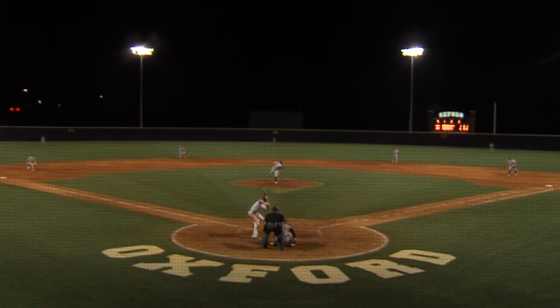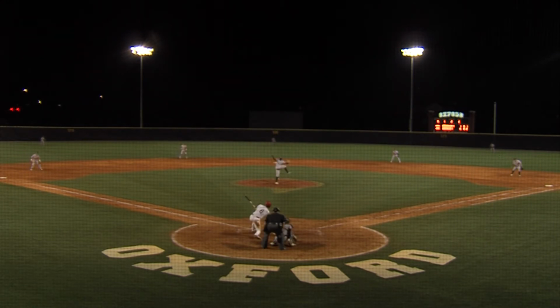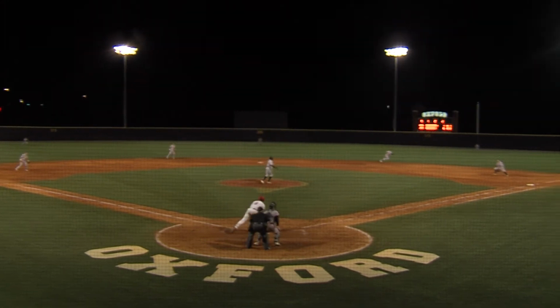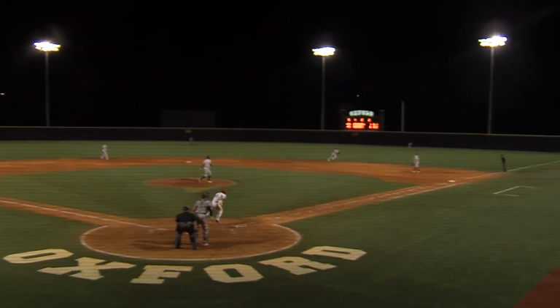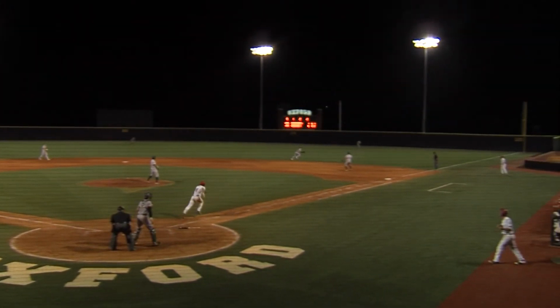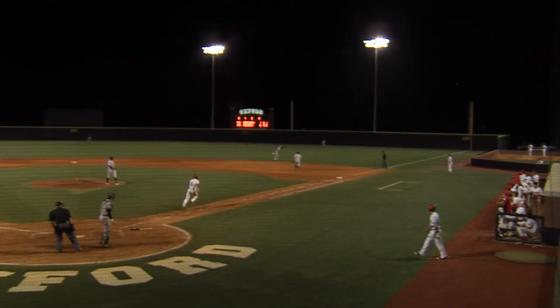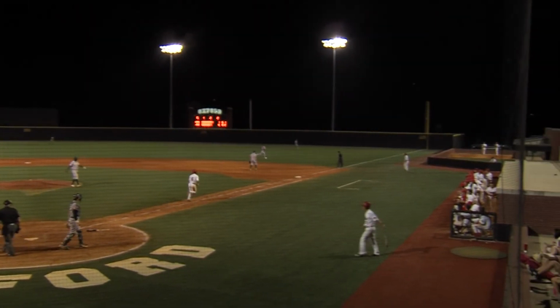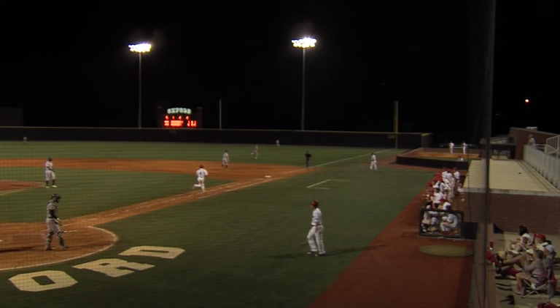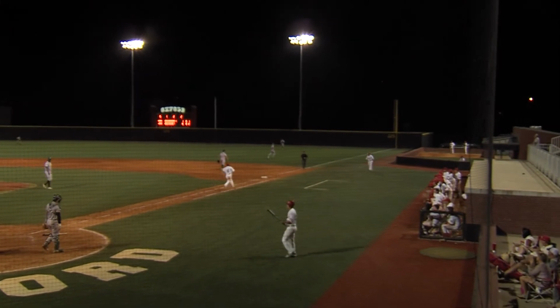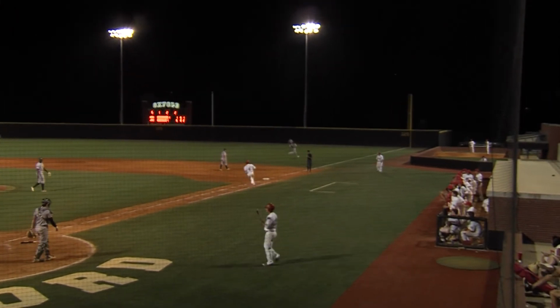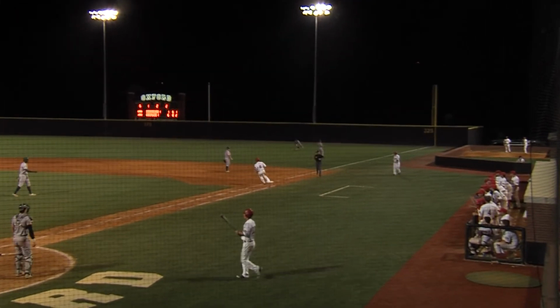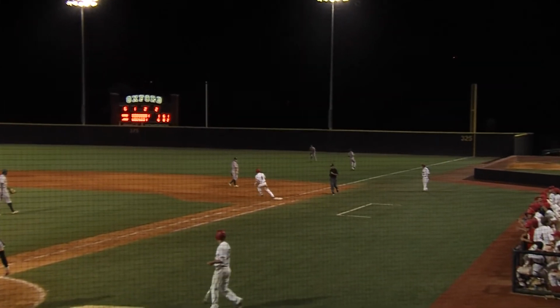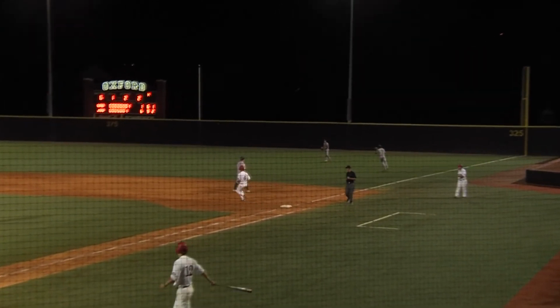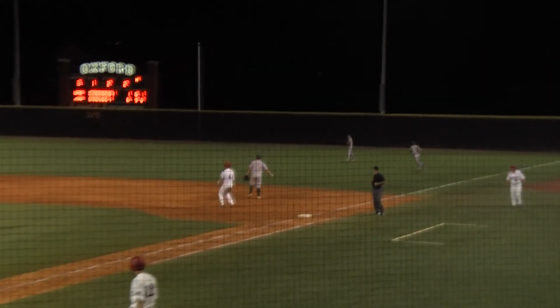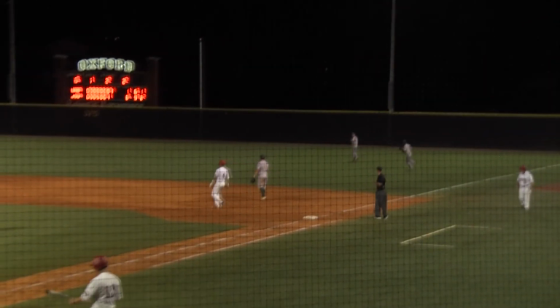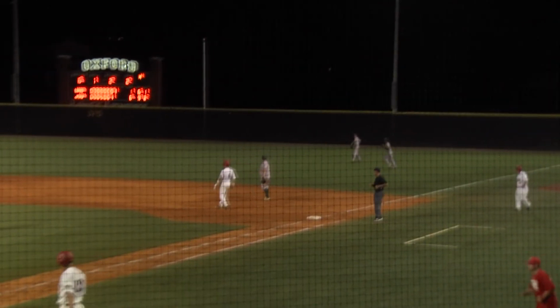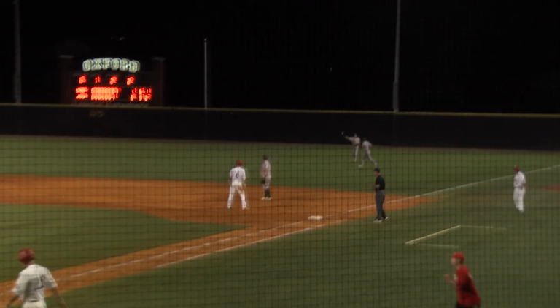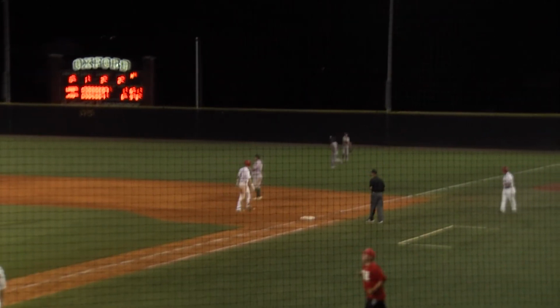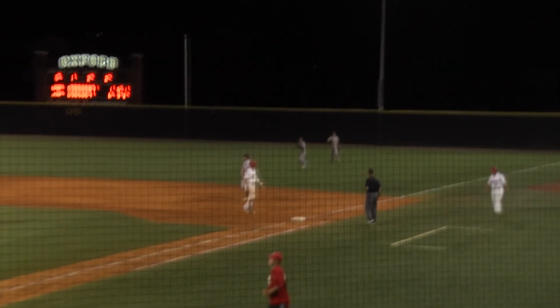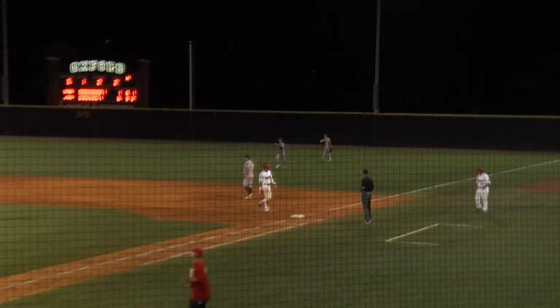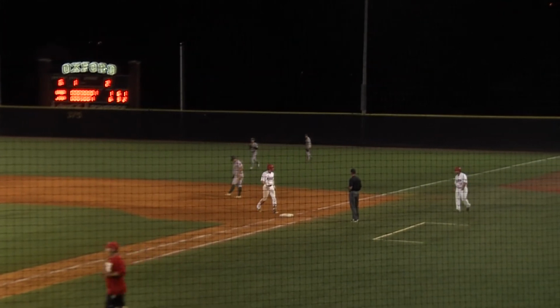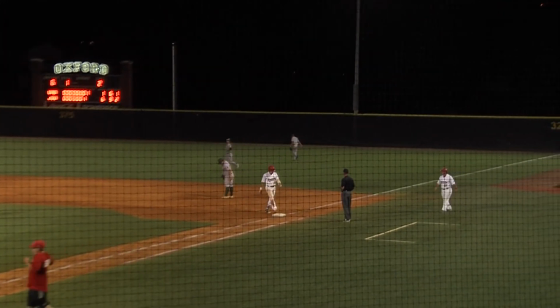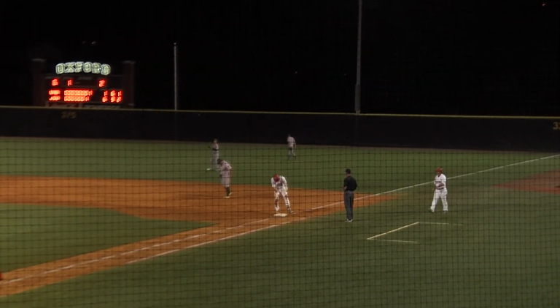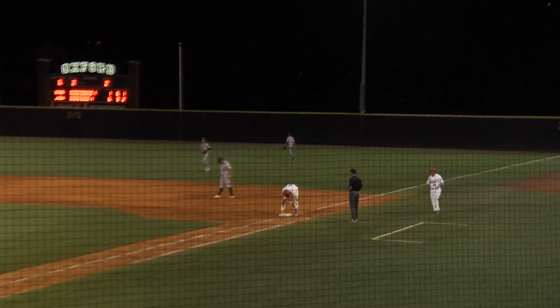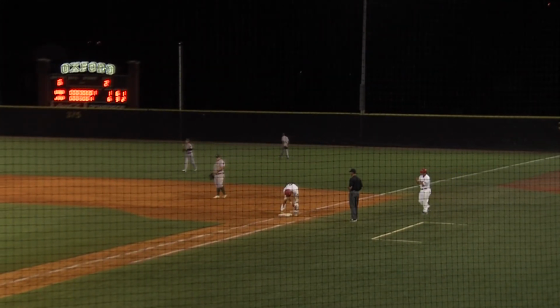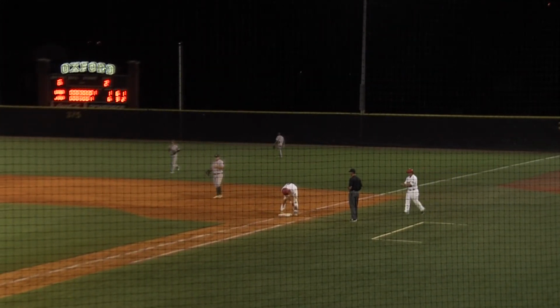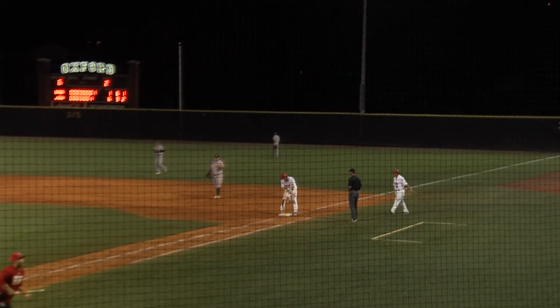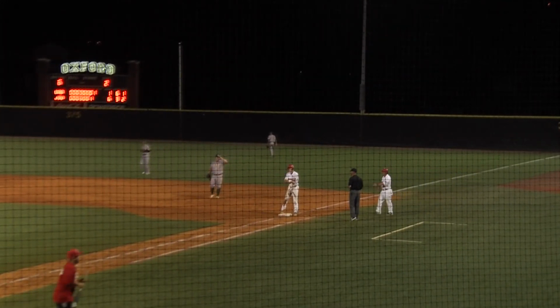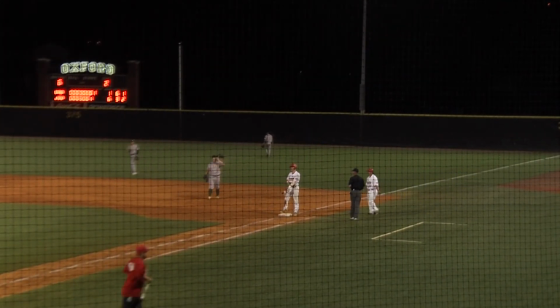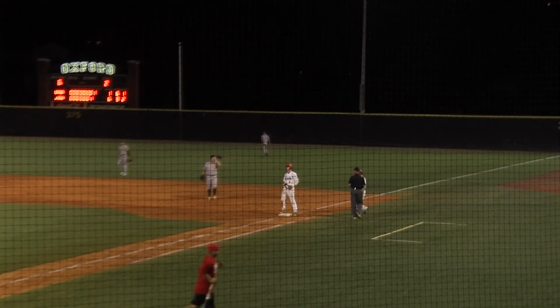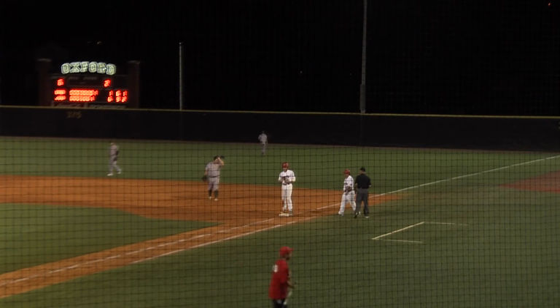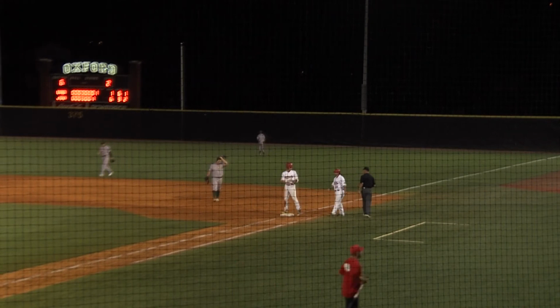Two outs. He reaches out and punches one and lines it to right field and a base hit. He just got a piece of it, protecting the plate, shot it toward right — out of the reach of Farris and drives it into shallow right field and a base hit.